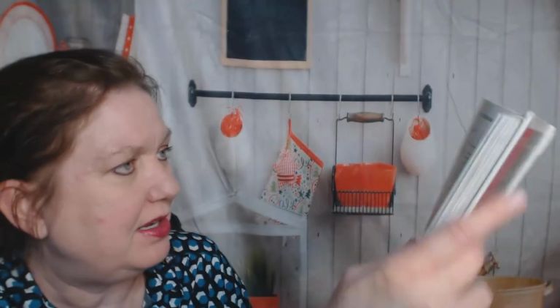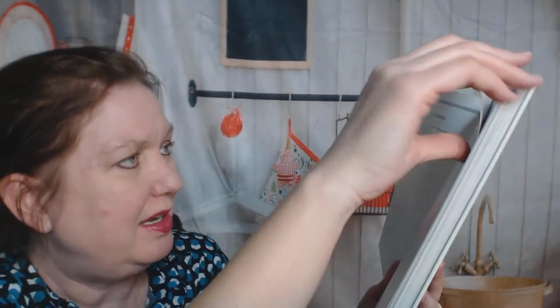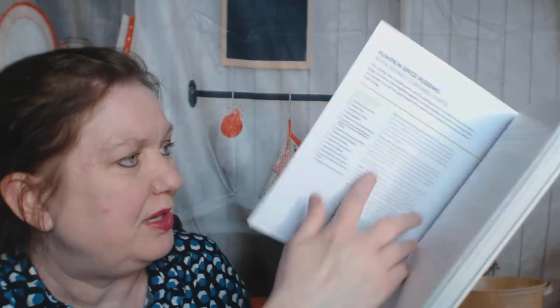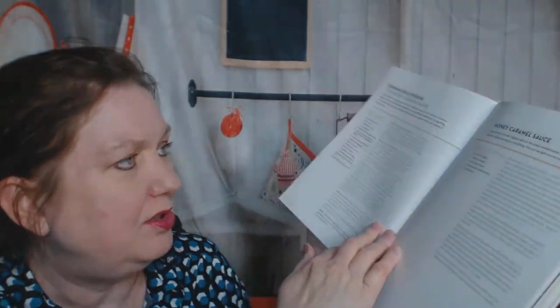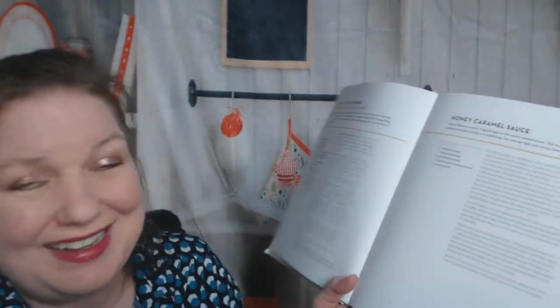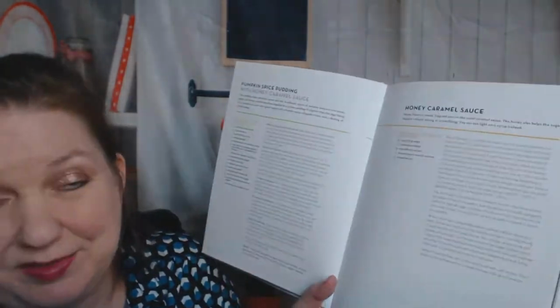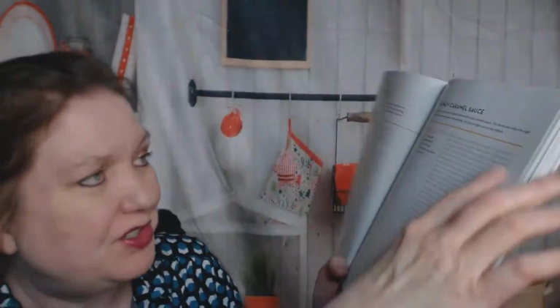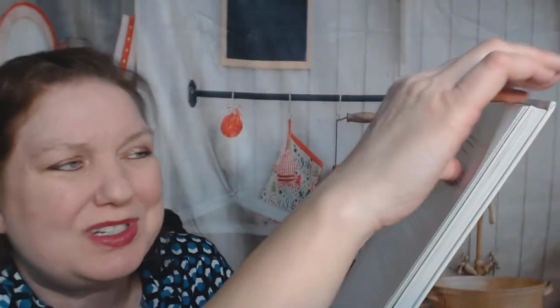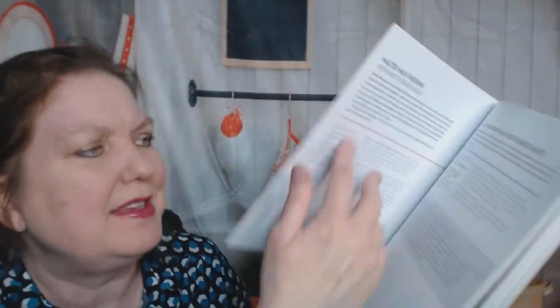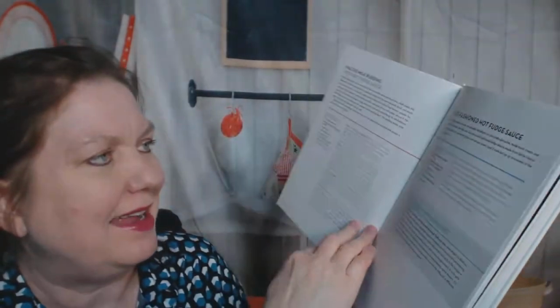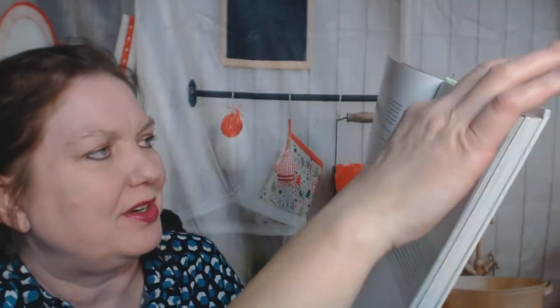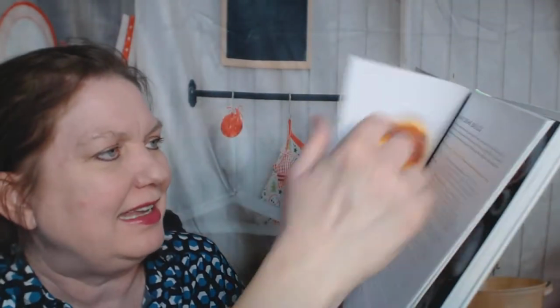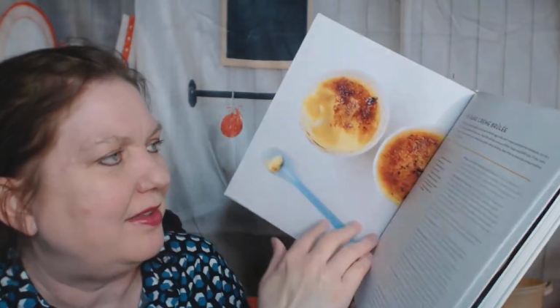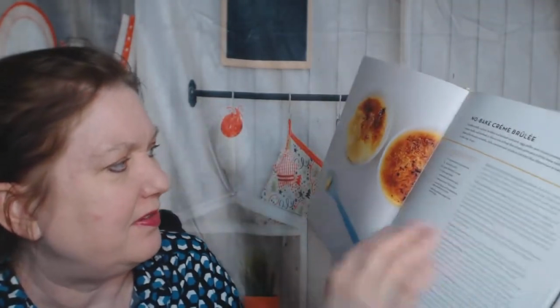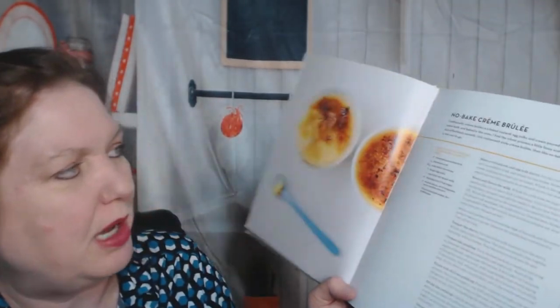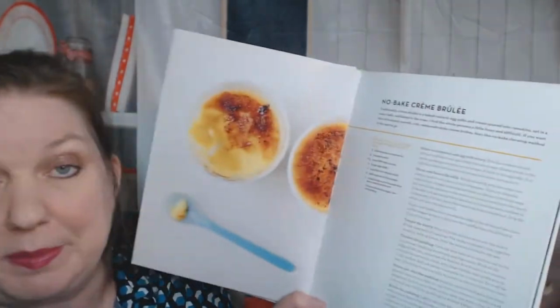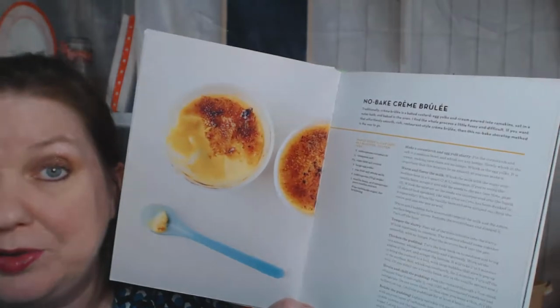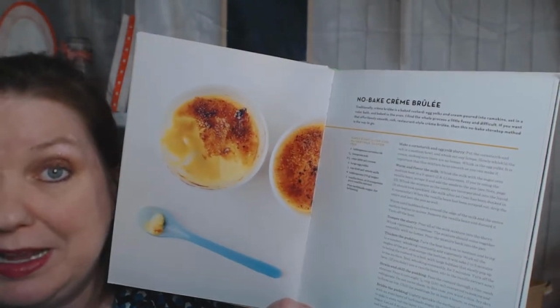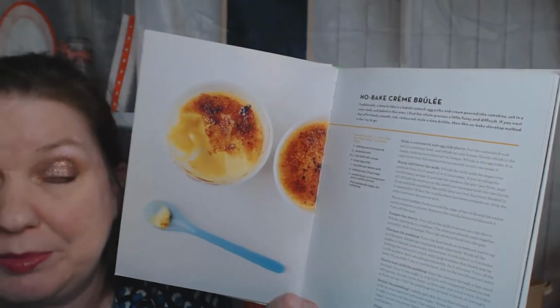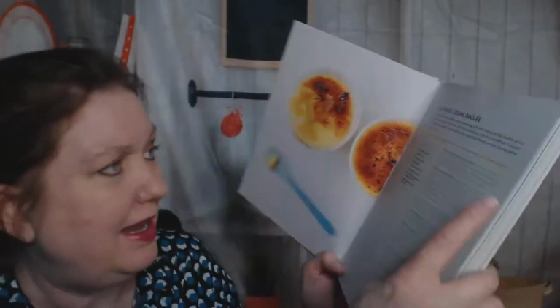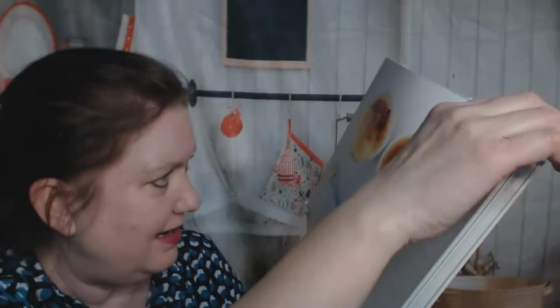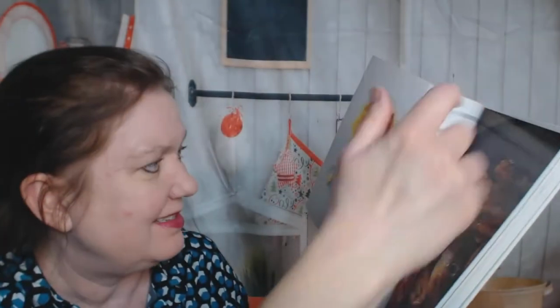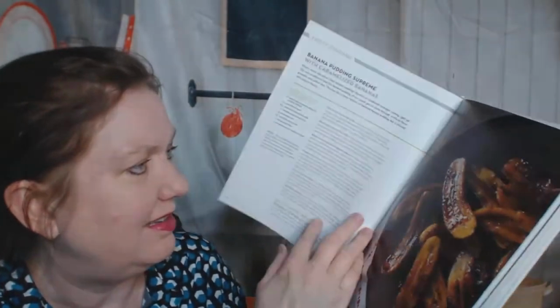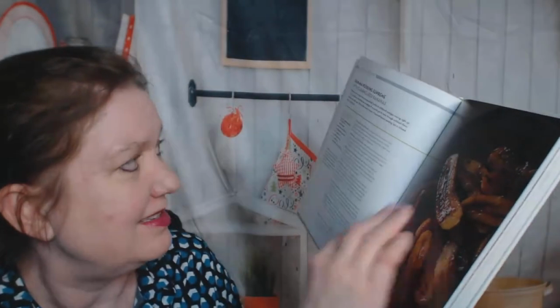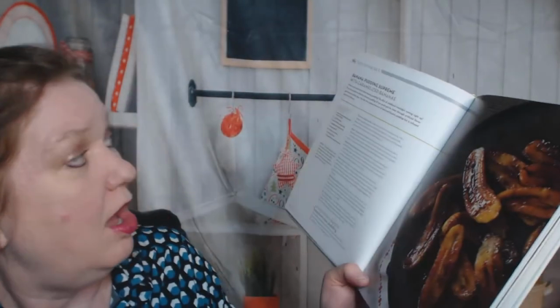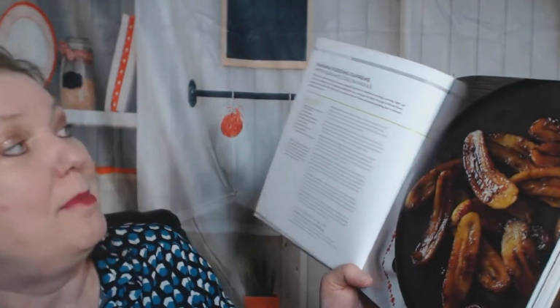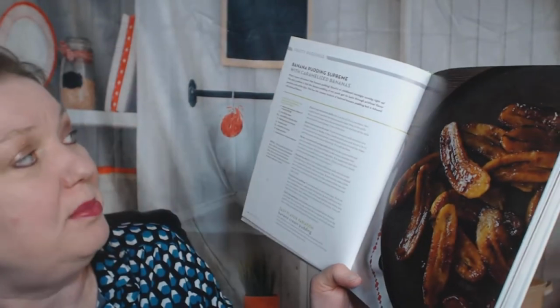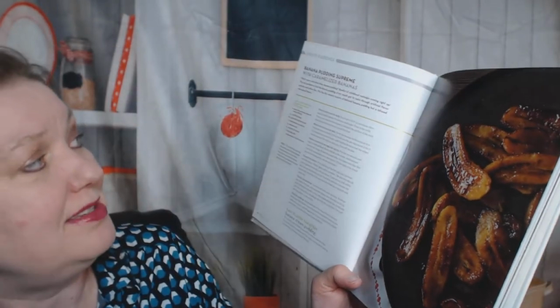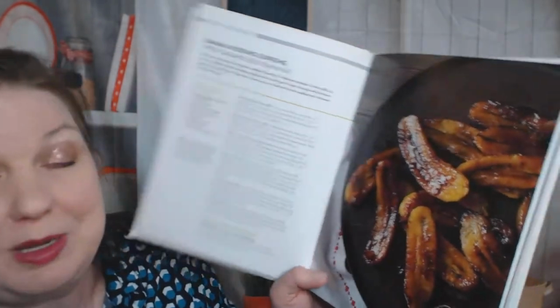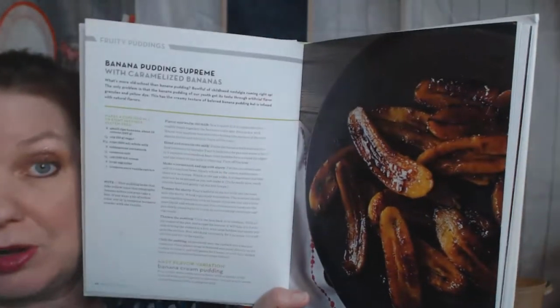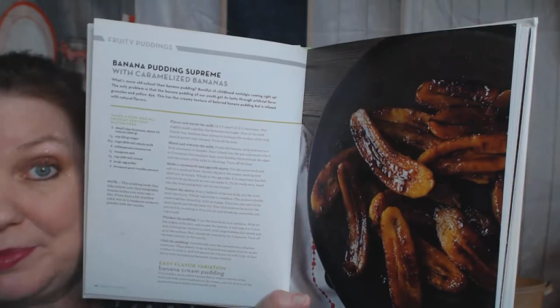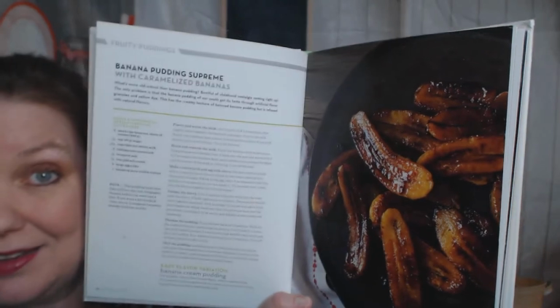Toasted coconut brittle - not a lot of pictures, but we're still in the sauce category. Let's get to the other stuff and it'll probably be better. No-bake crème brûlée - yes, nice. Banana pudding supreme with caramelized bananas.